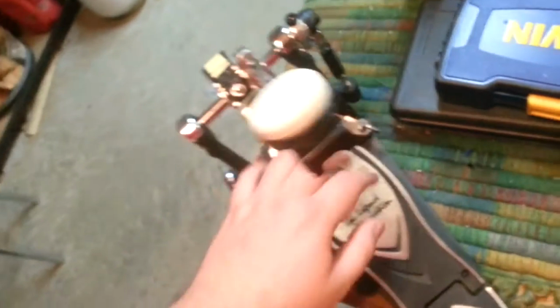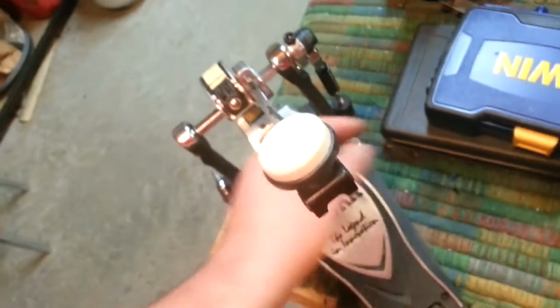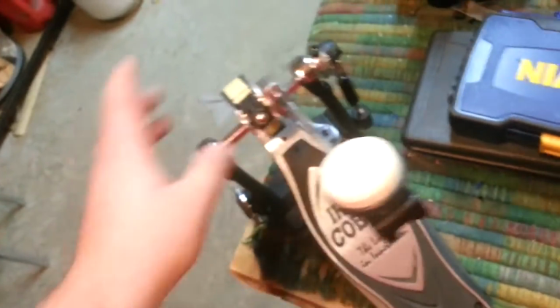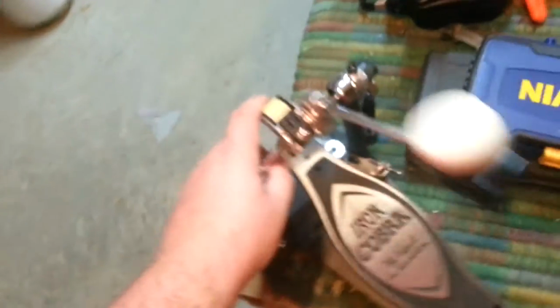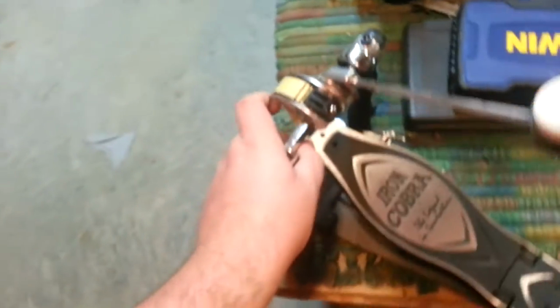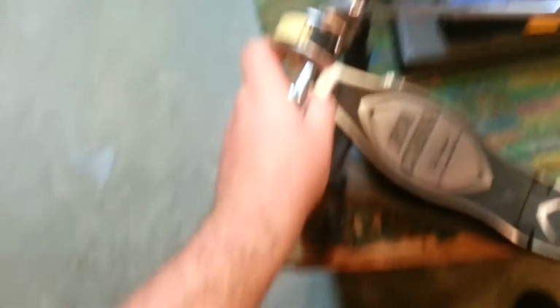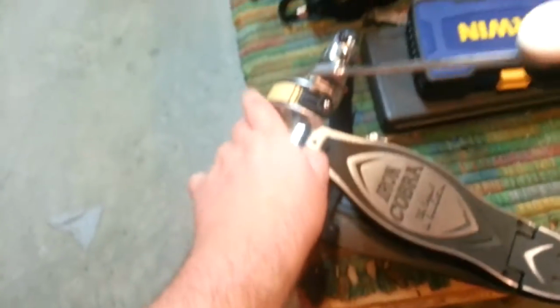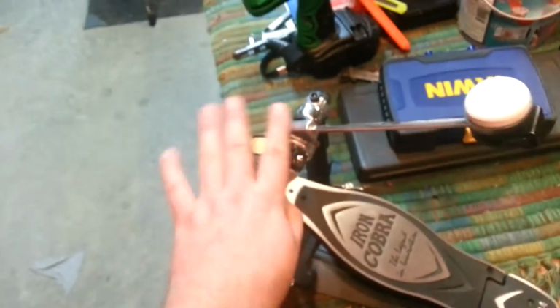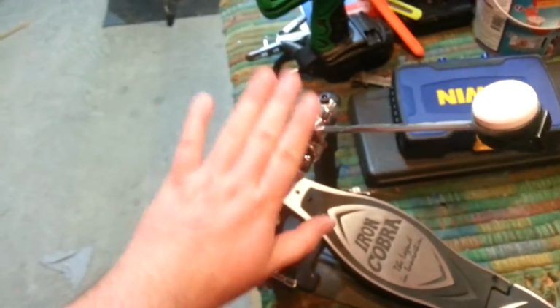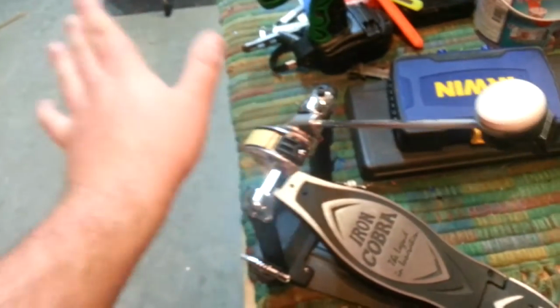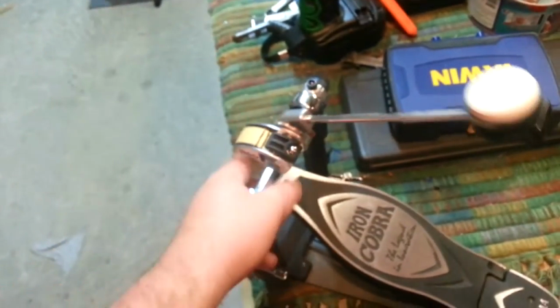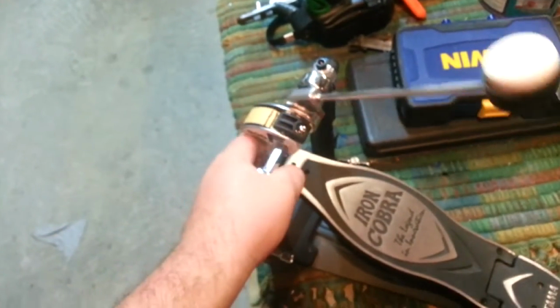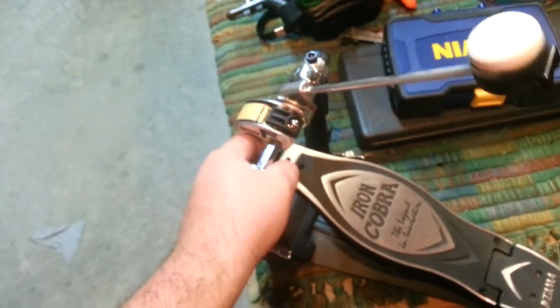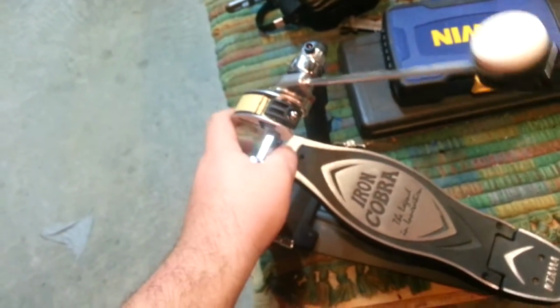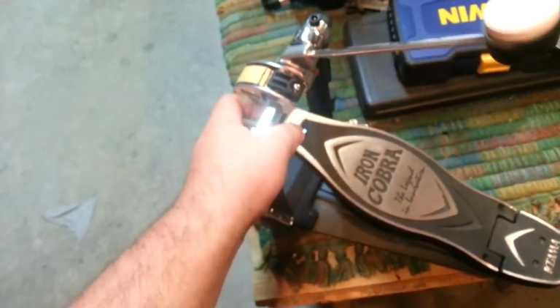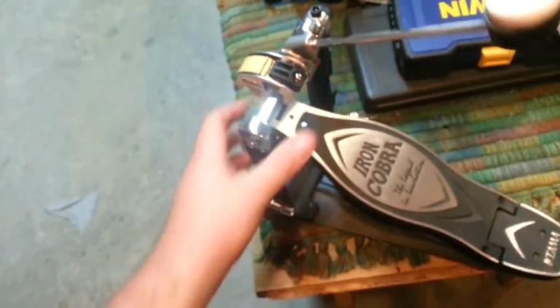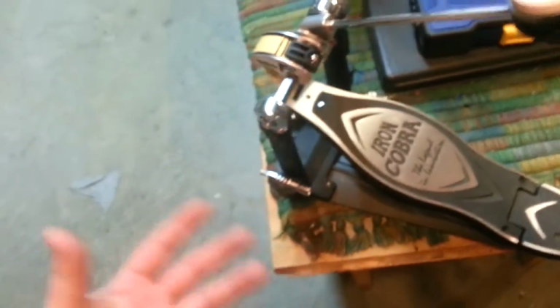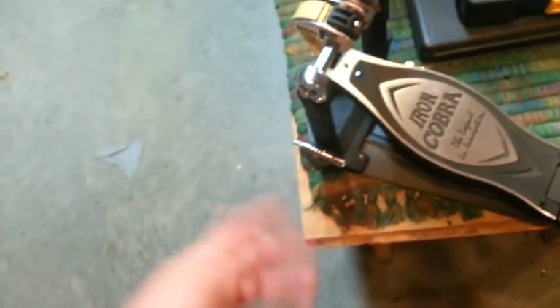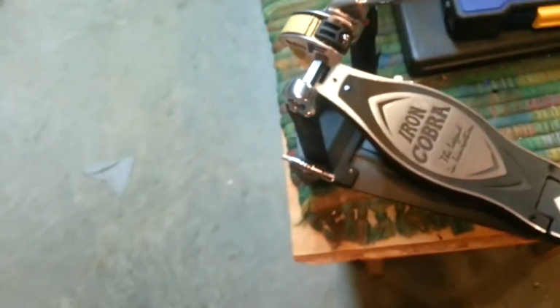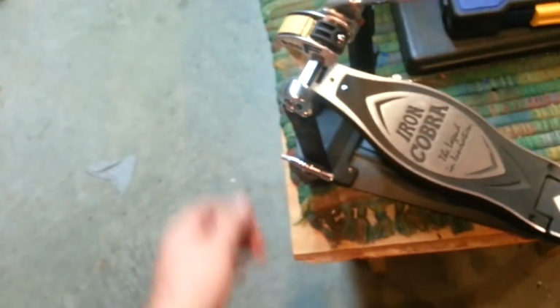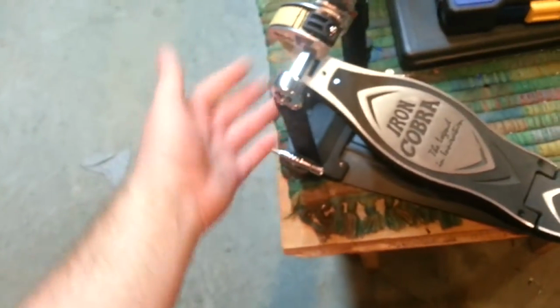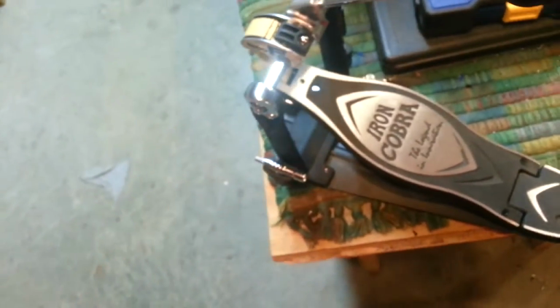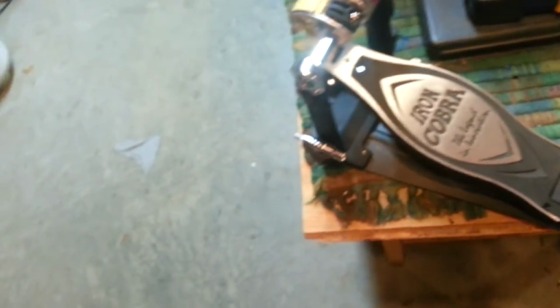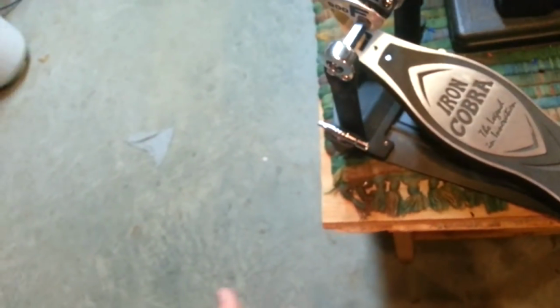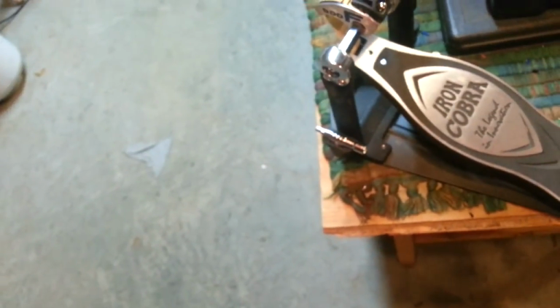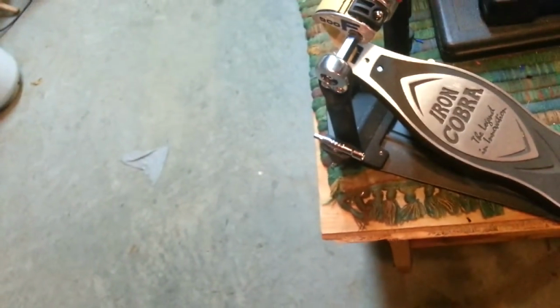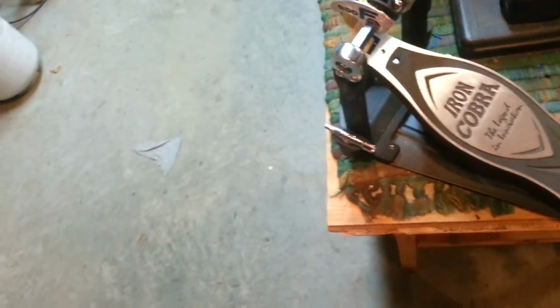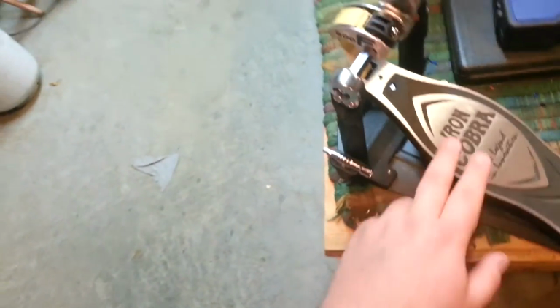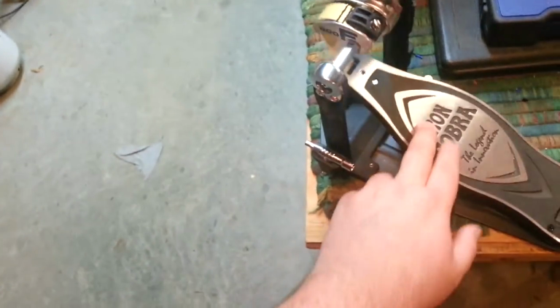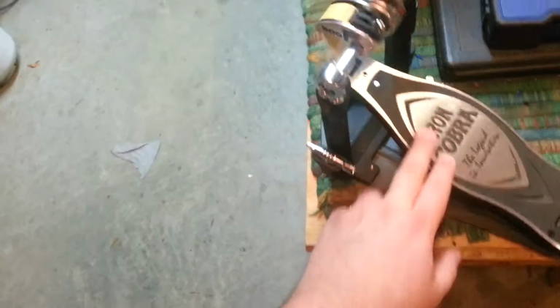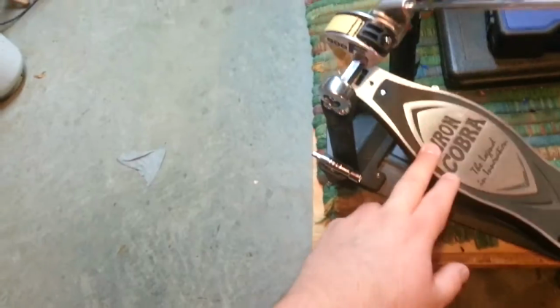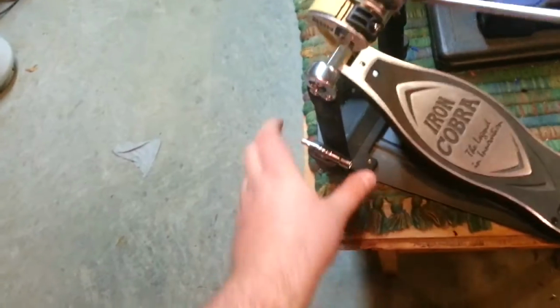I'll vouch for strap driven pedals forever — you can't go wrong with them. I personally like them. They're a little old school, but the feel of them is noticeably different, in my opinion.